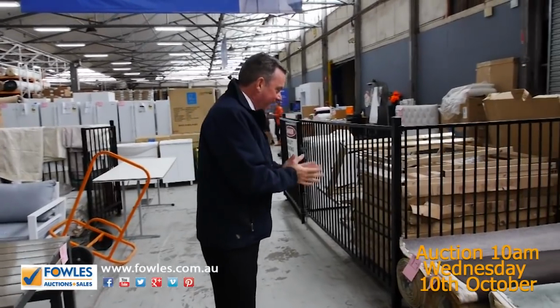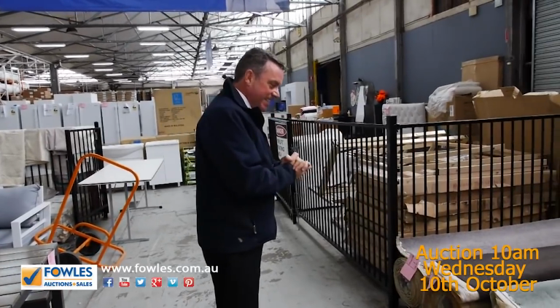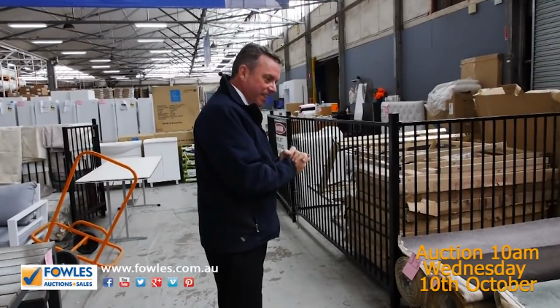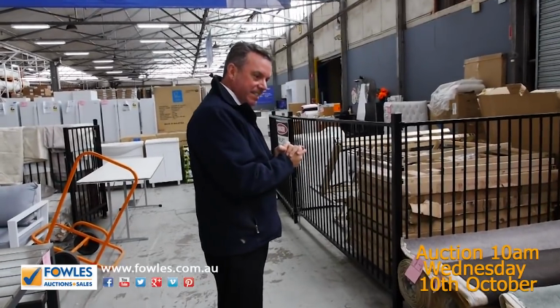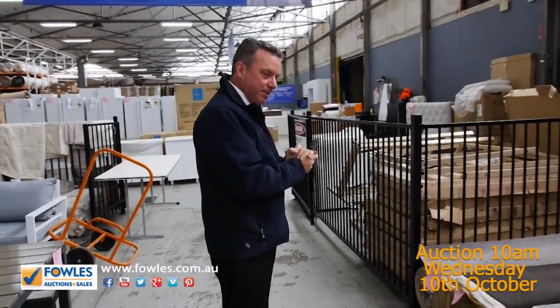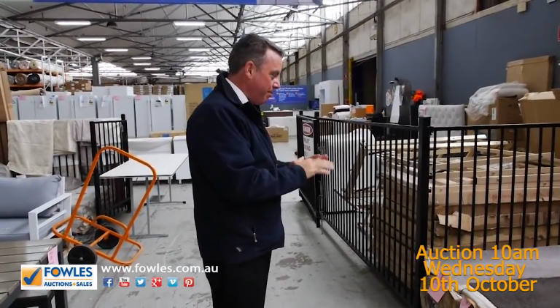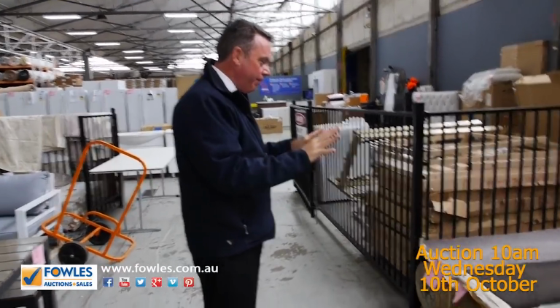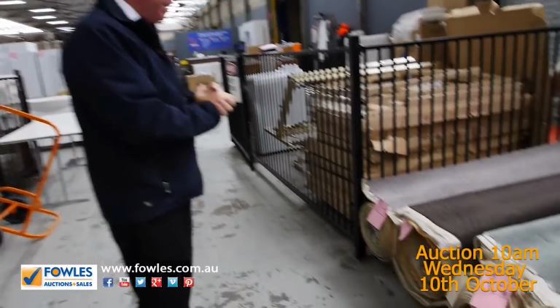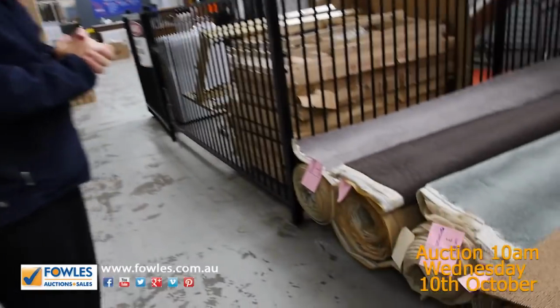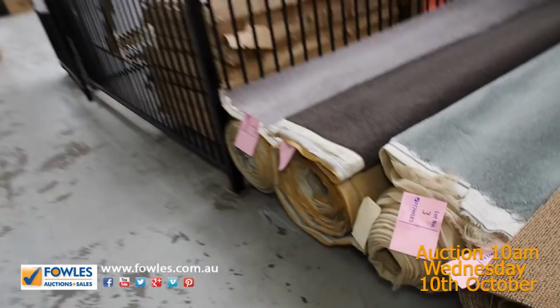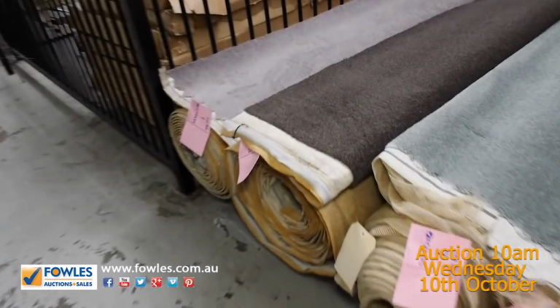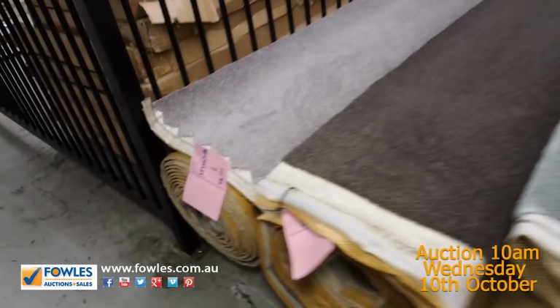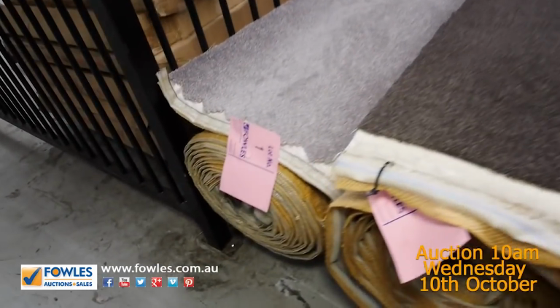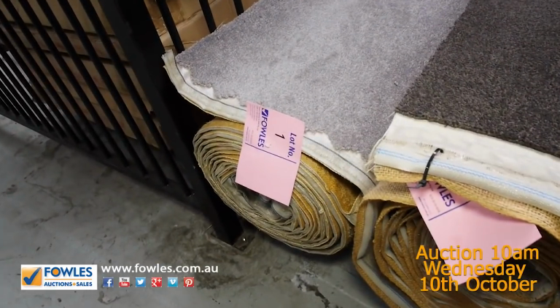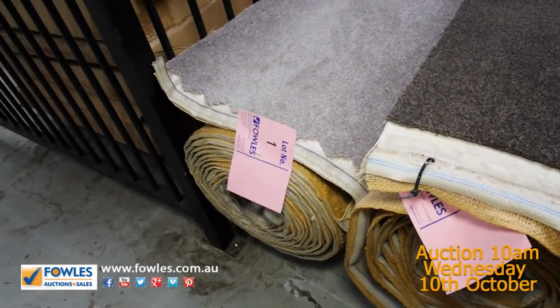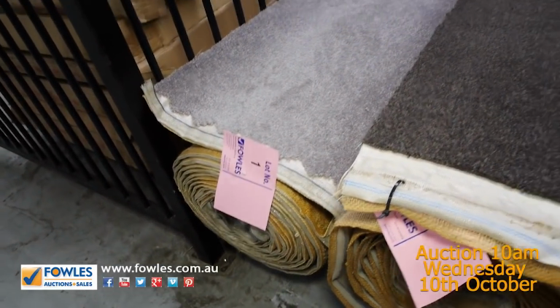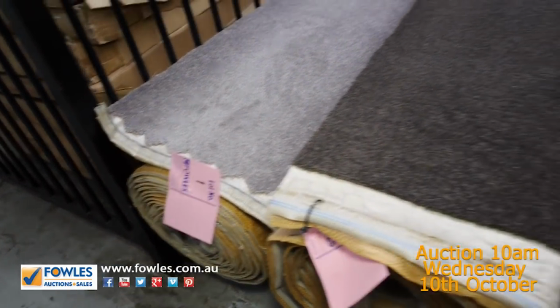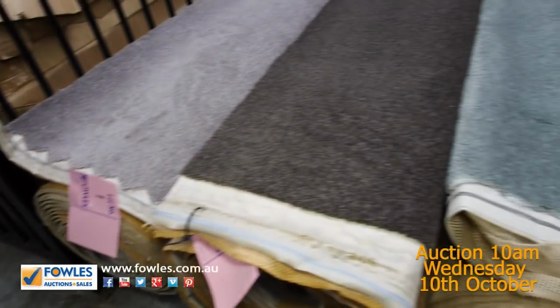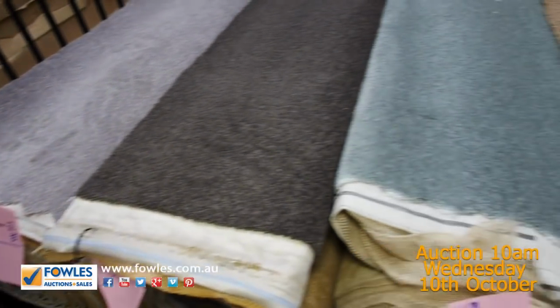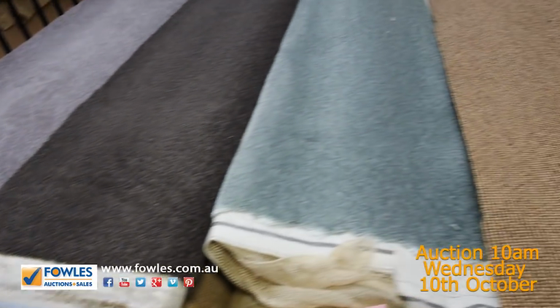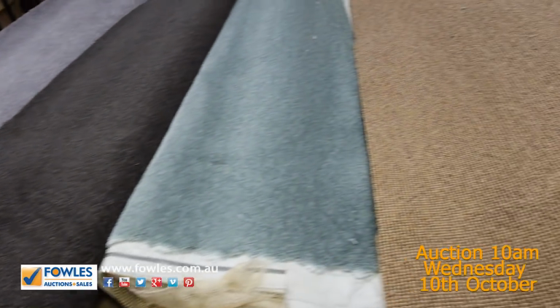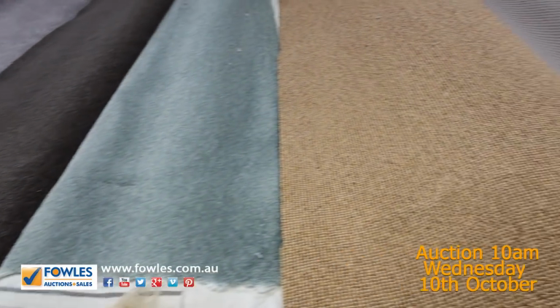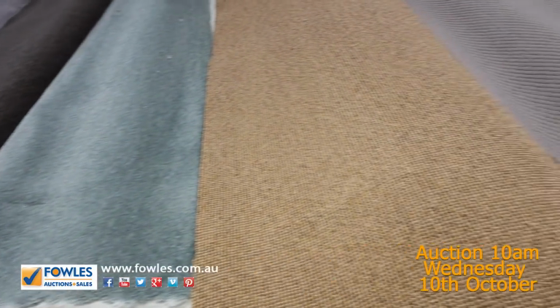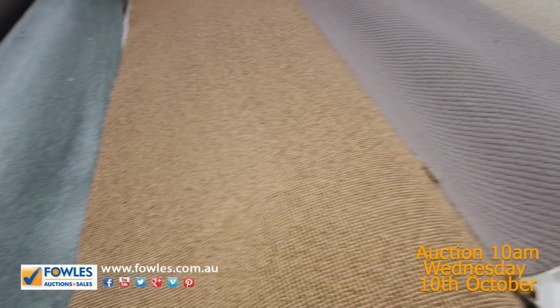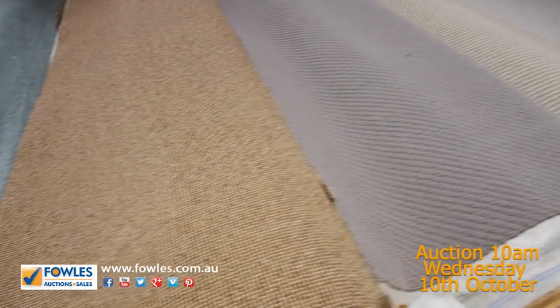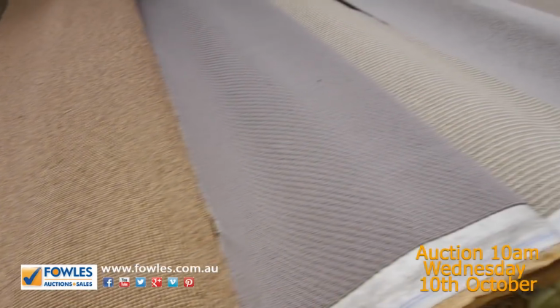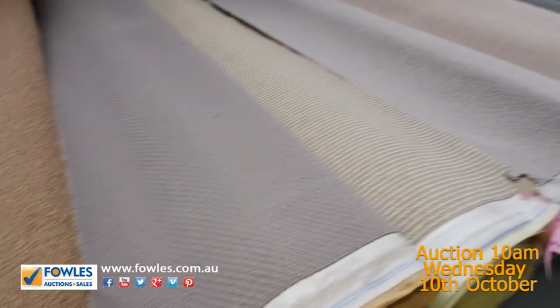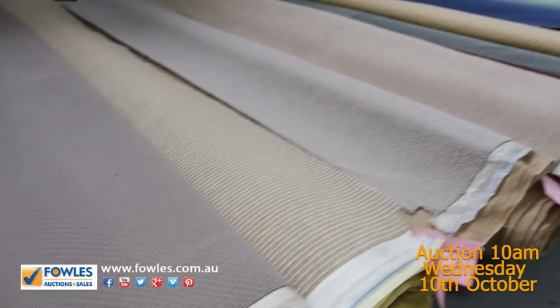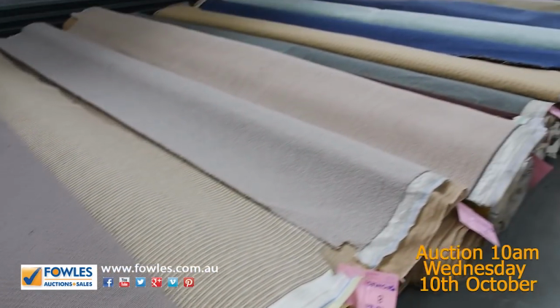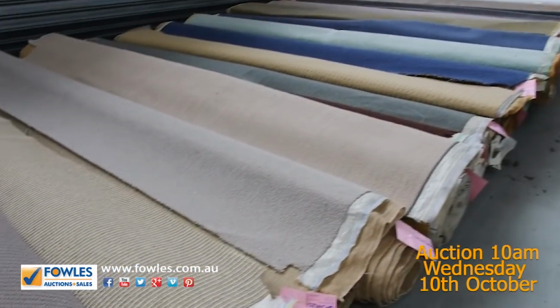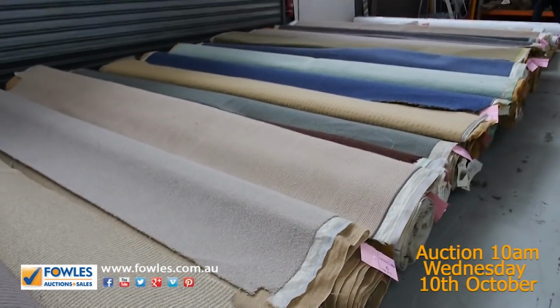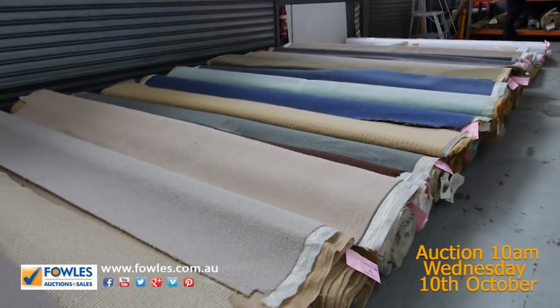Okay, let's have a look at these carpets here. We've got some beautiful ranges that have come in for tomorrow's auction. As you can see, we've got some colour — lots of colour. The greens, the blues, browns of course, always the browns and charcoals and beiges.